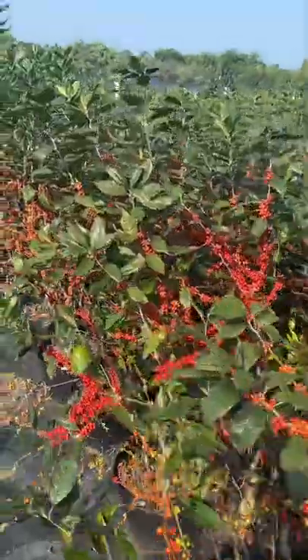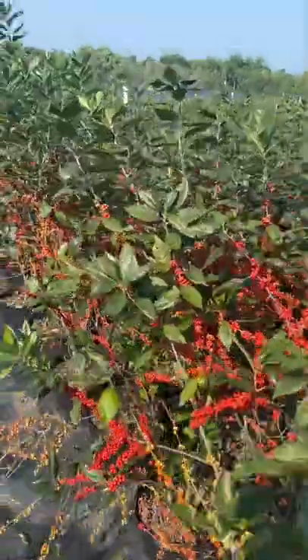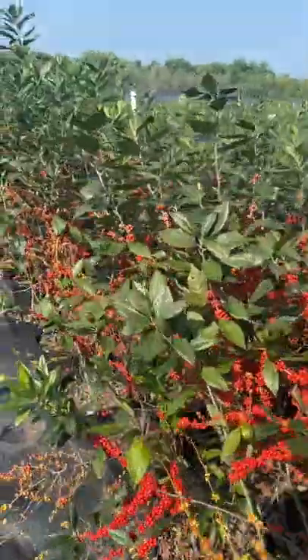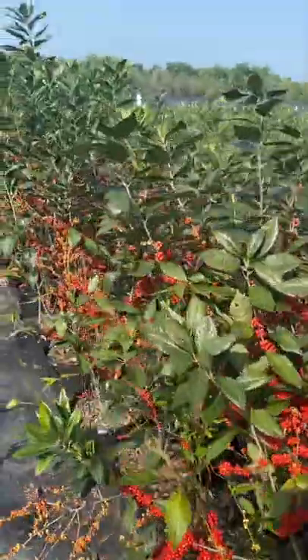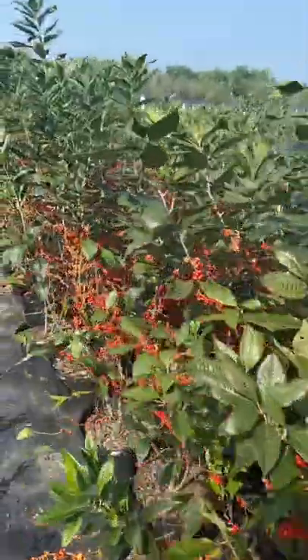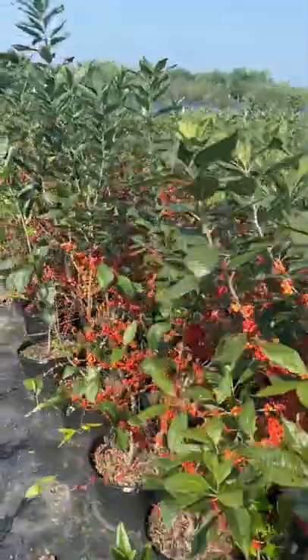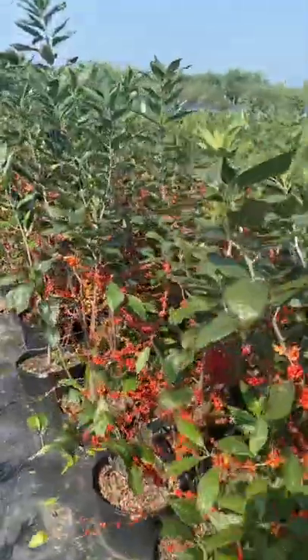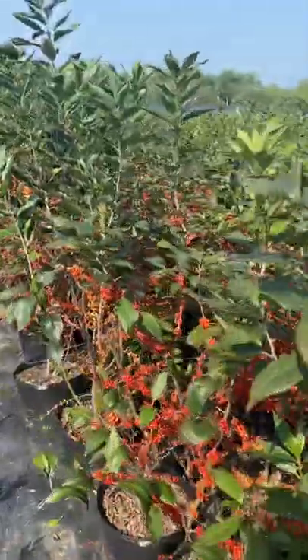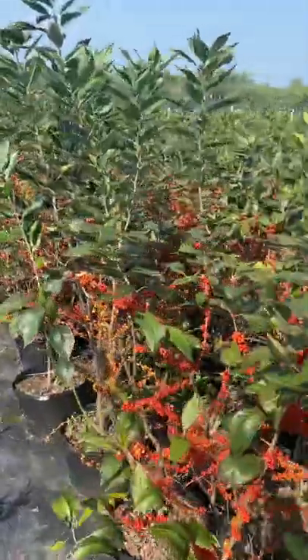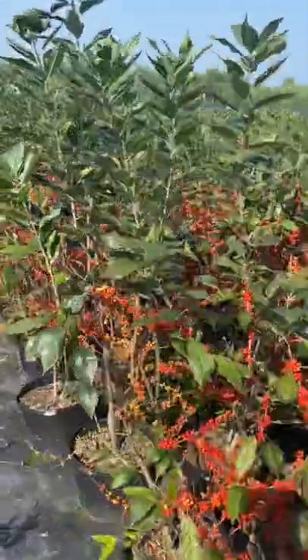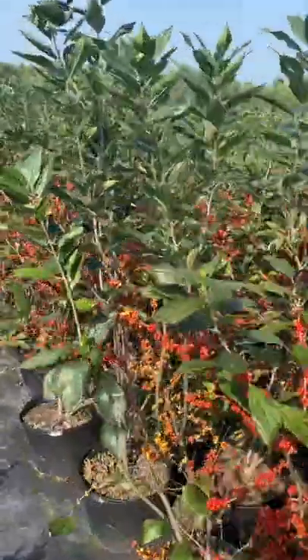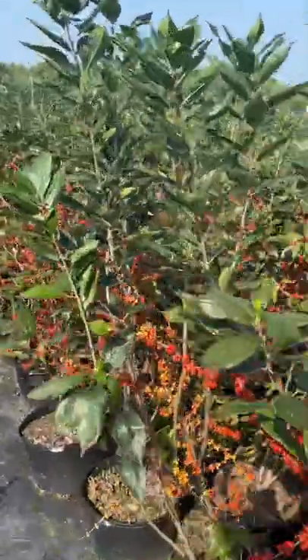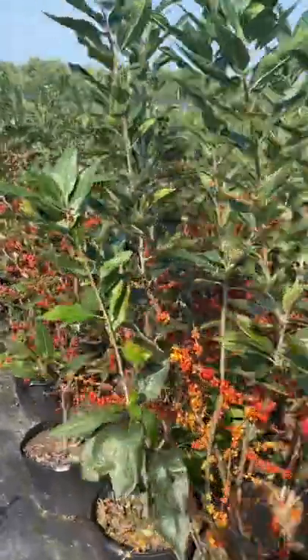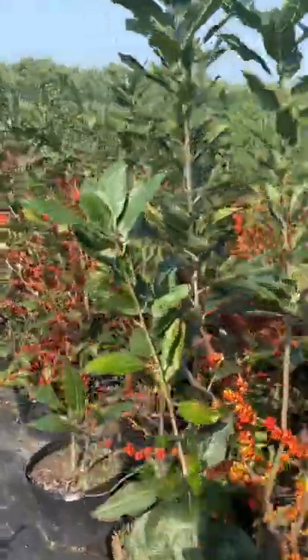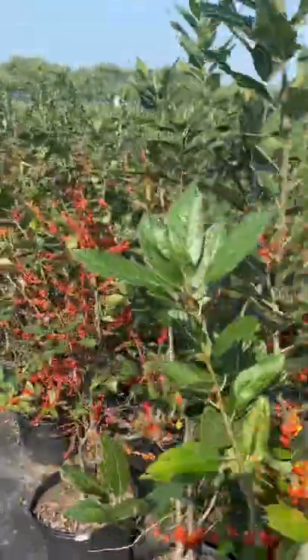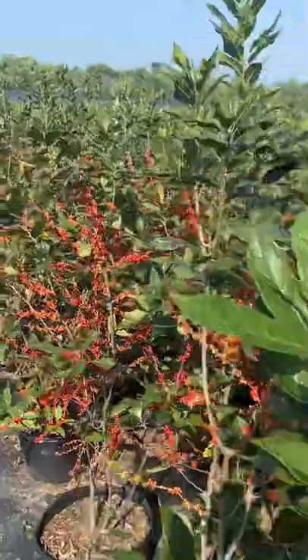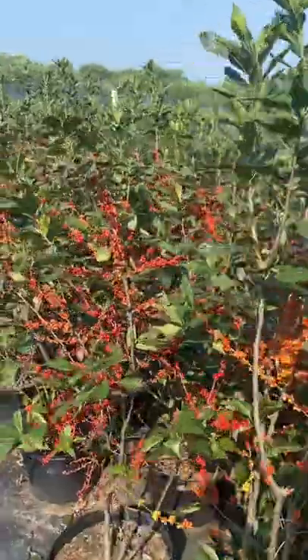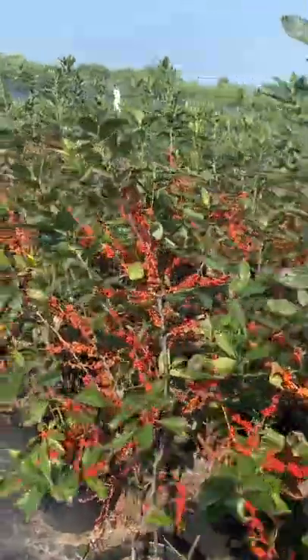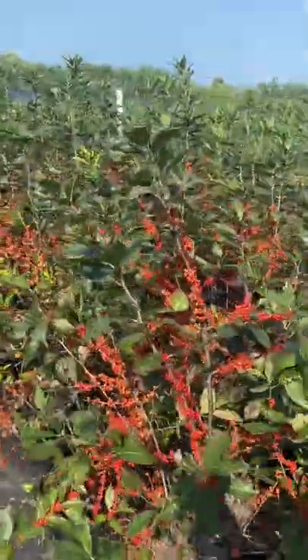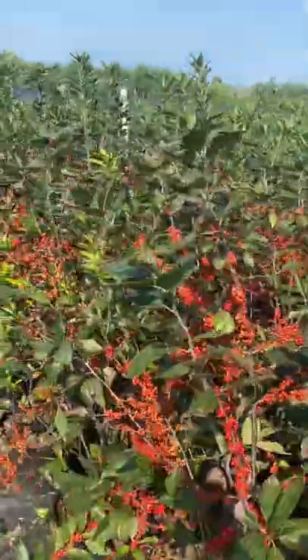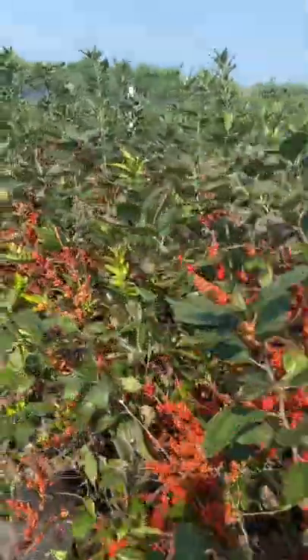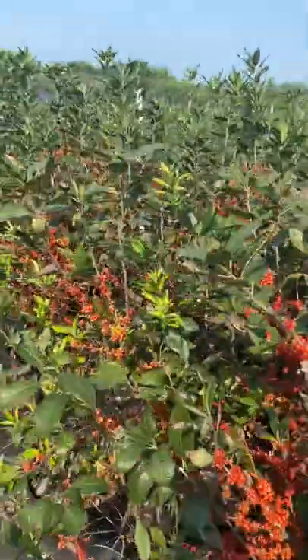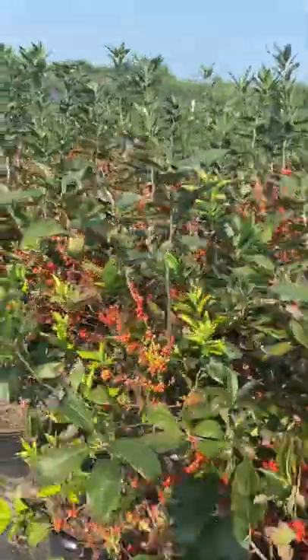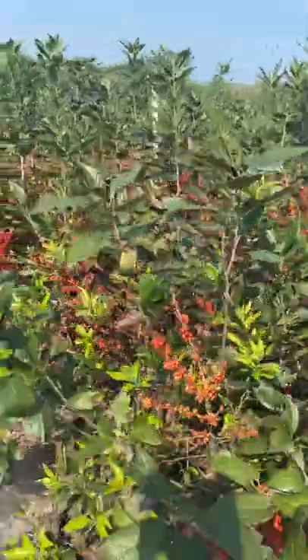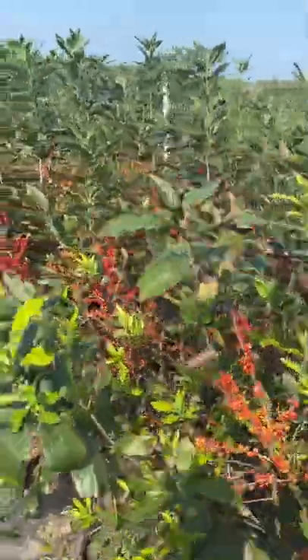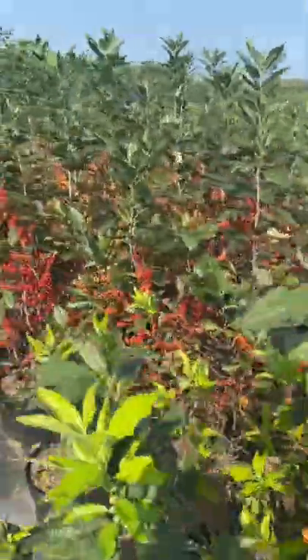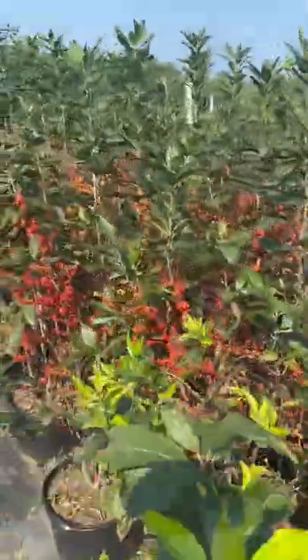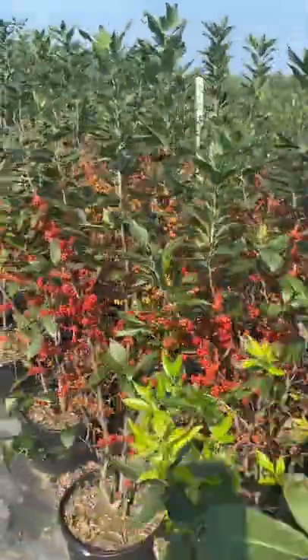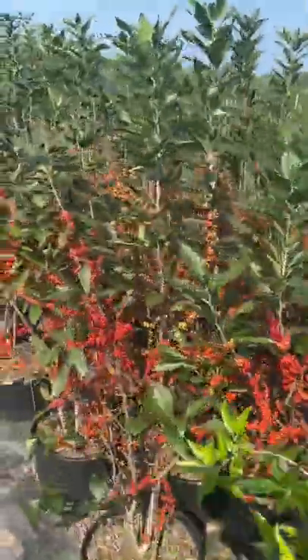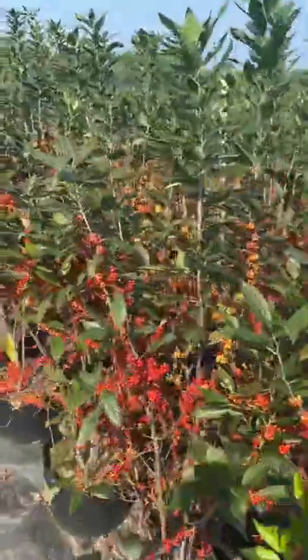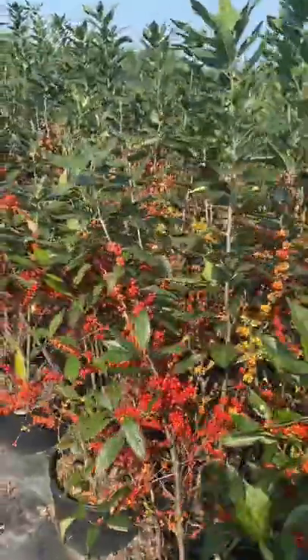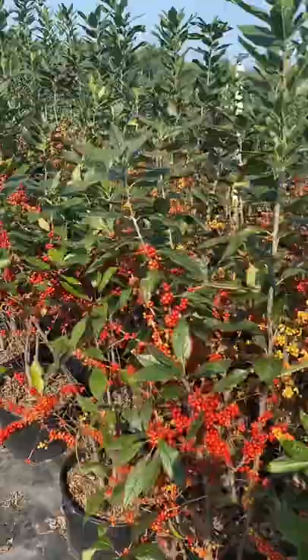Winterberry hollies have a large native range across all of central and eastern North America. They generally are found in wetlands but have also been found on grasslands and in dry sandy soil.